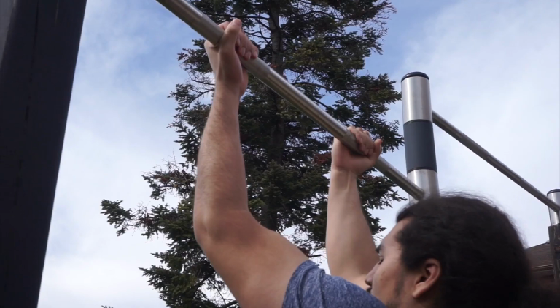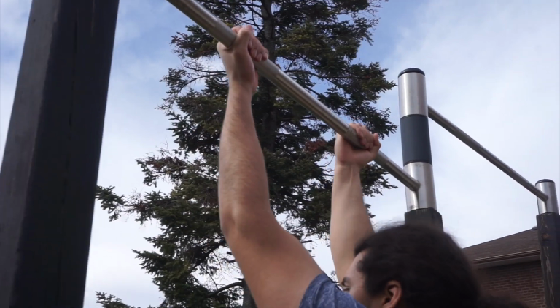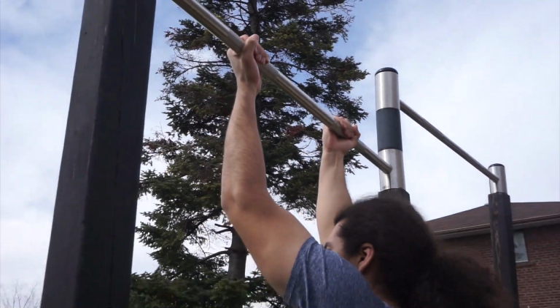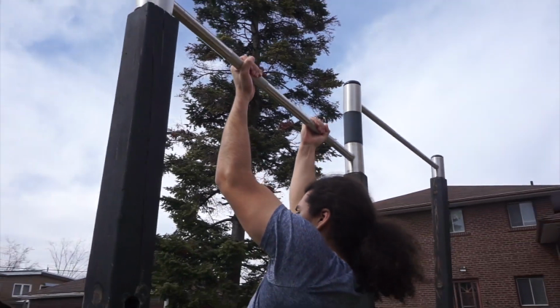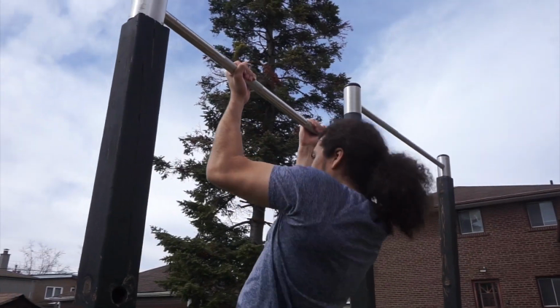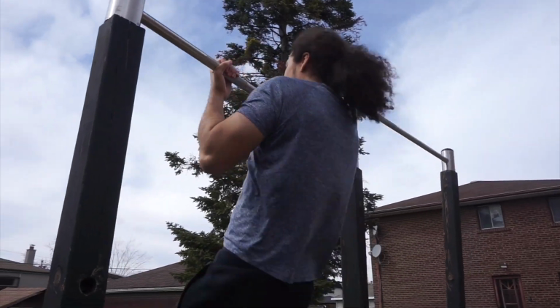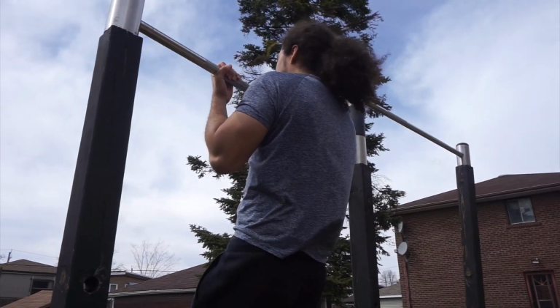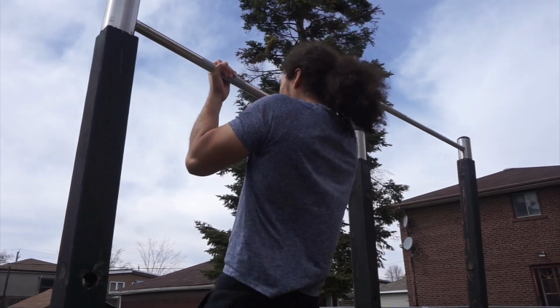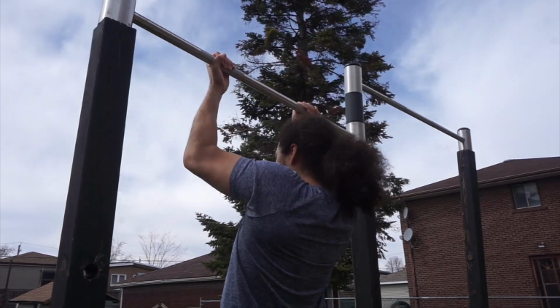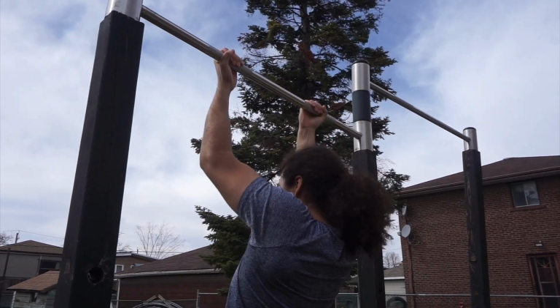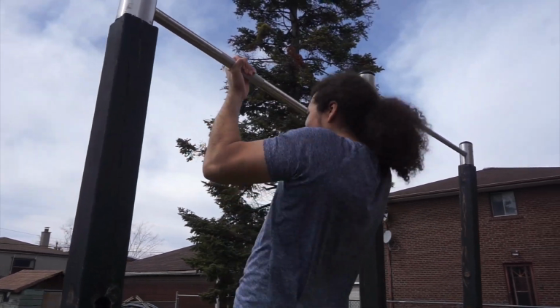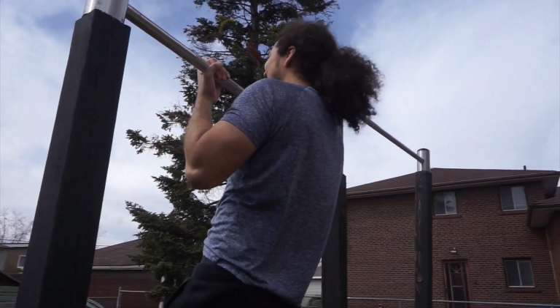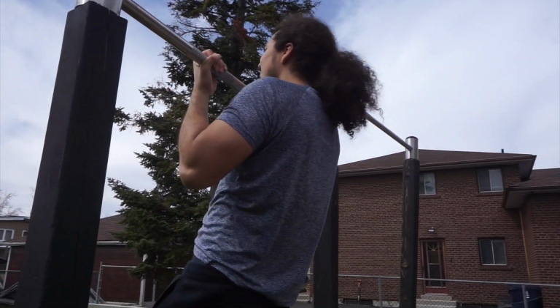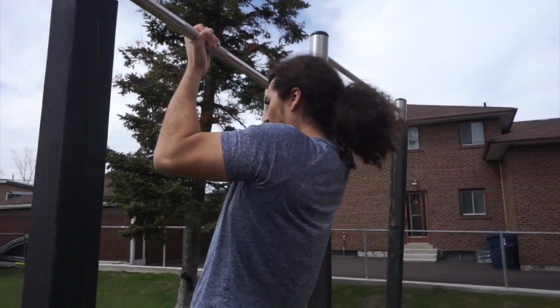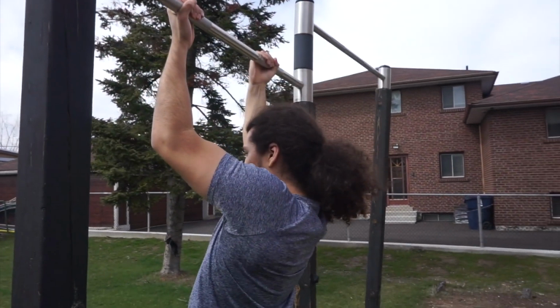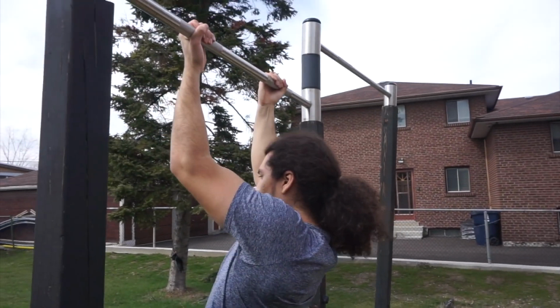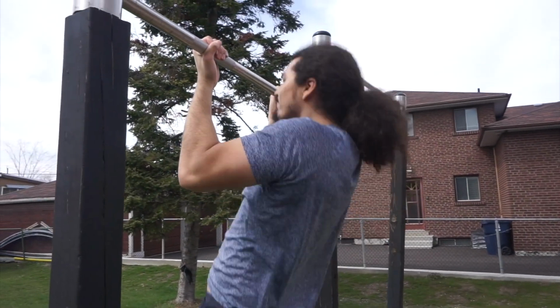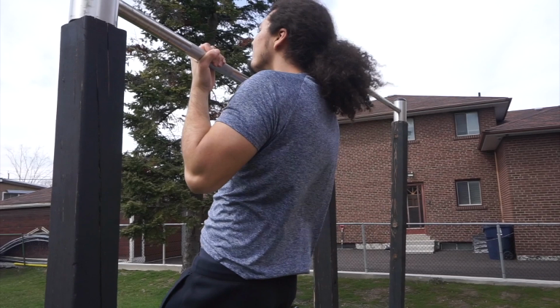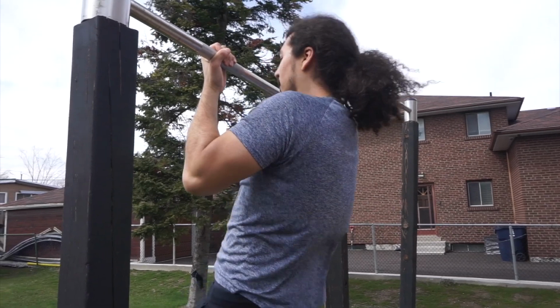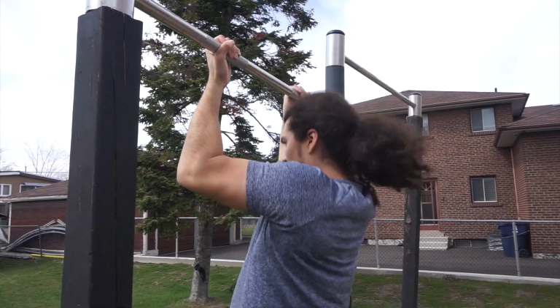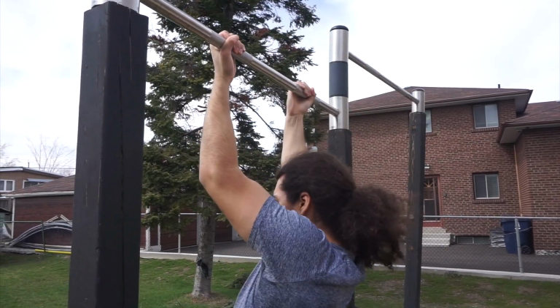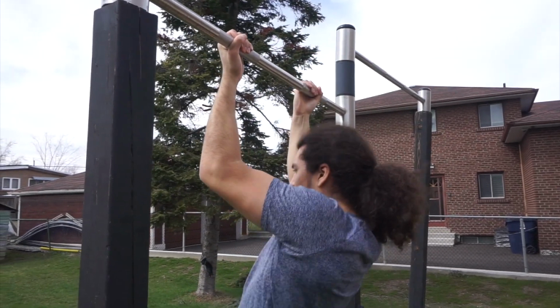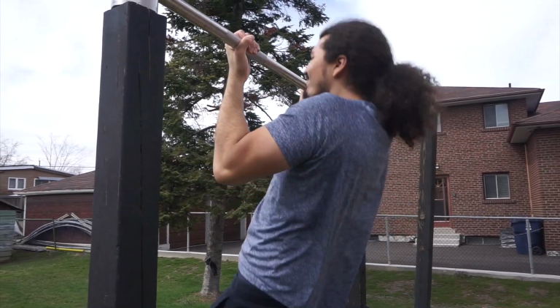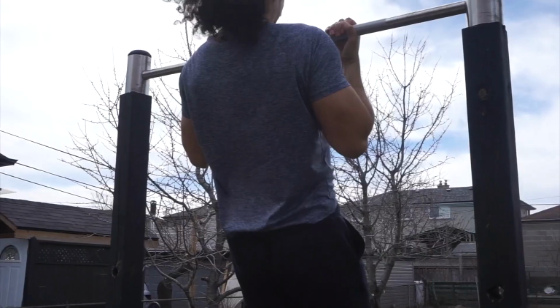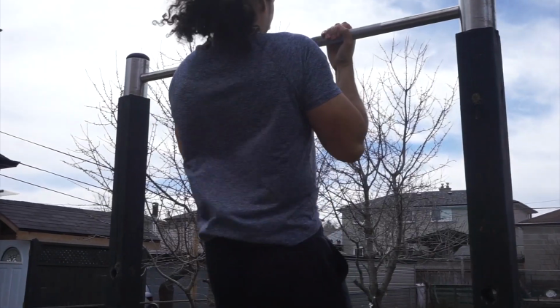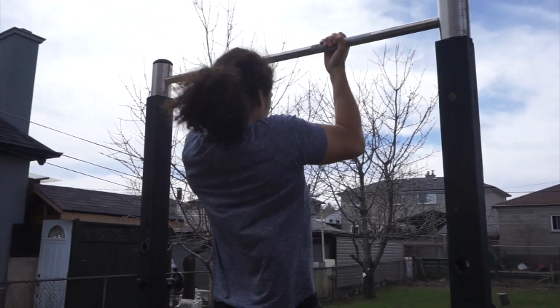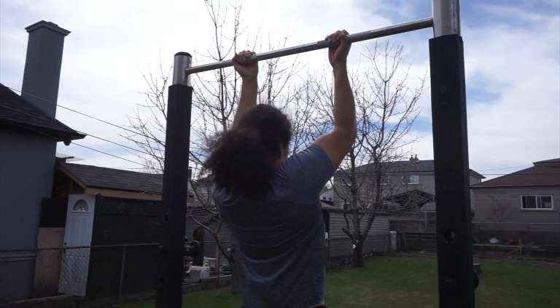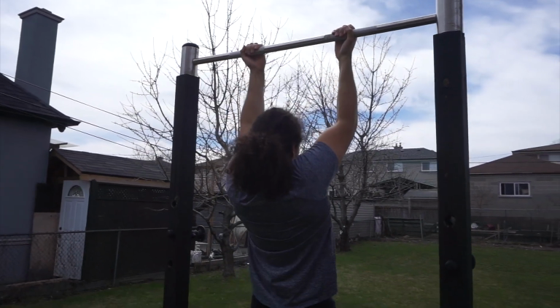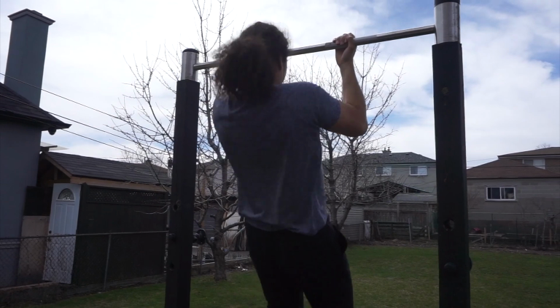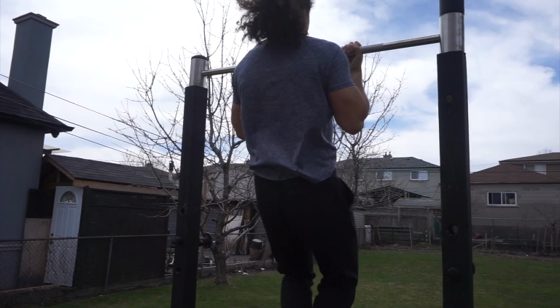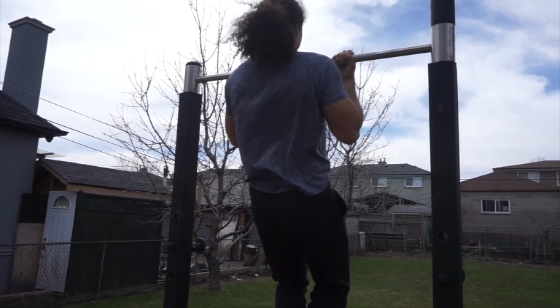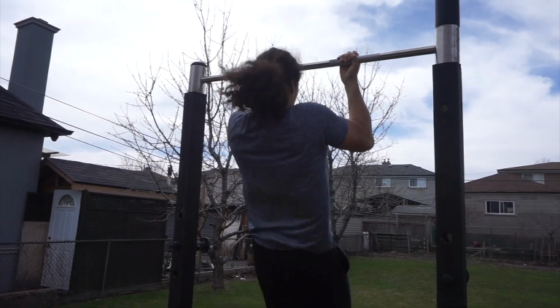Once we're at a dead hang, we're going to begin by pulling ourselves up, beginning by pulling your shoulder blades back and down. As you lift yourself up, focus on pulling with your back muscles and arm muscles rather than solely relying on your biceps. When you reach the top of the movement, your chin should pass the bar.